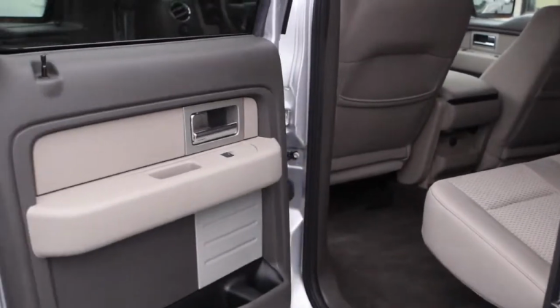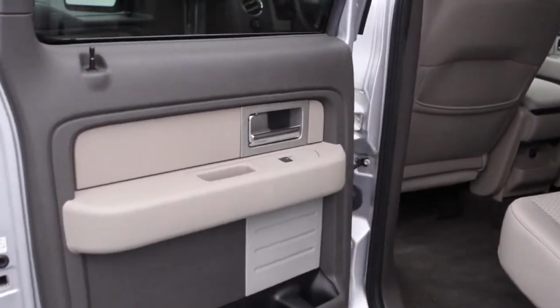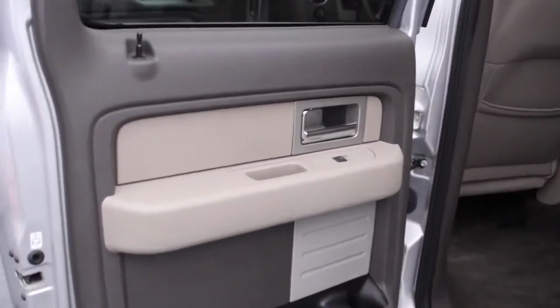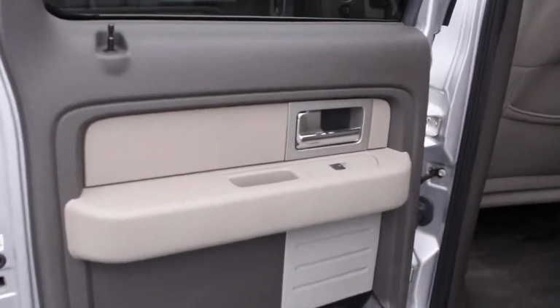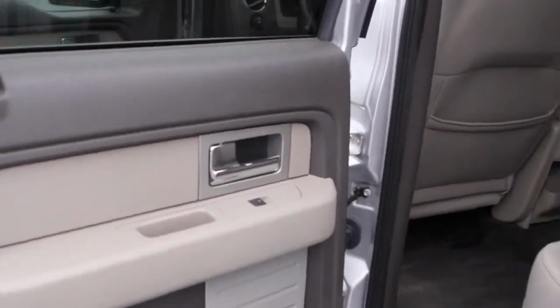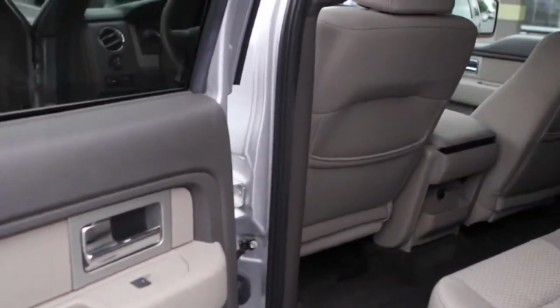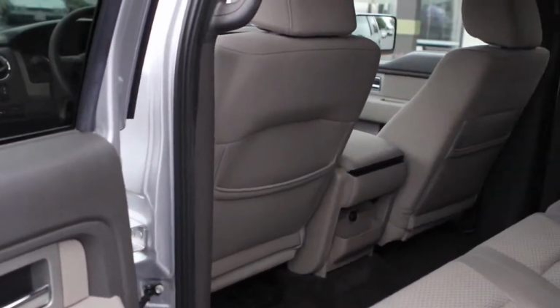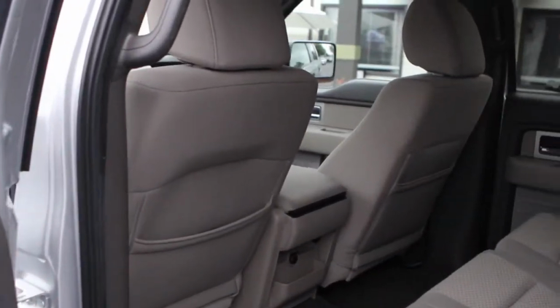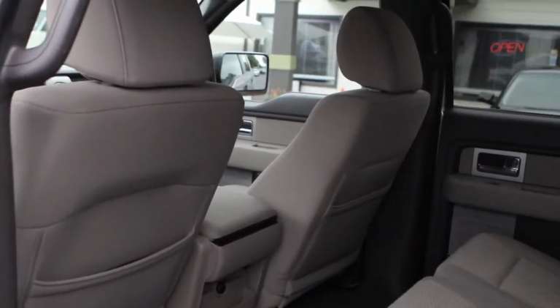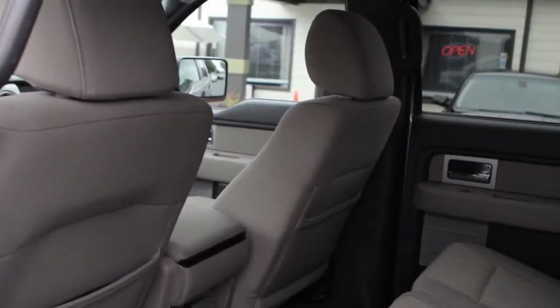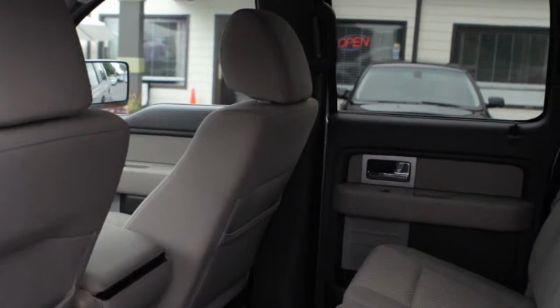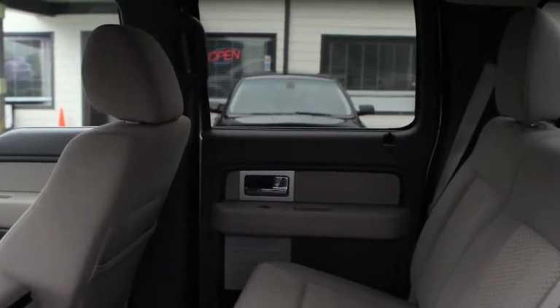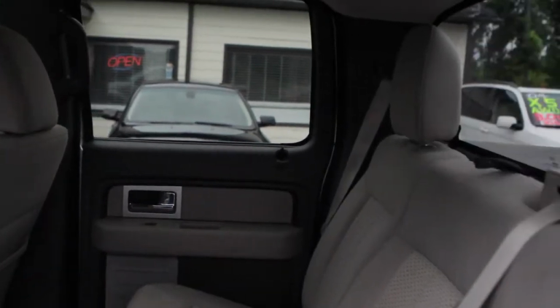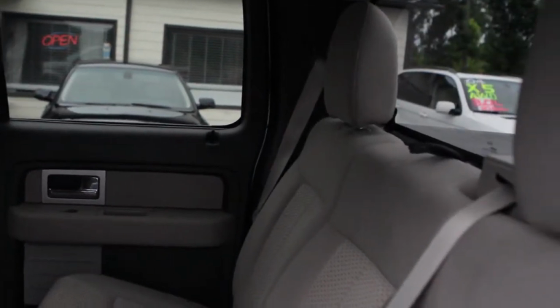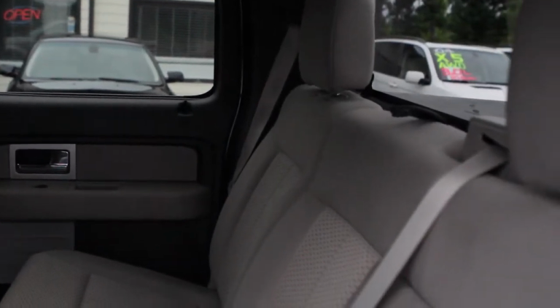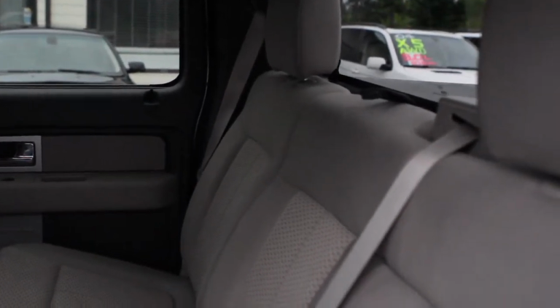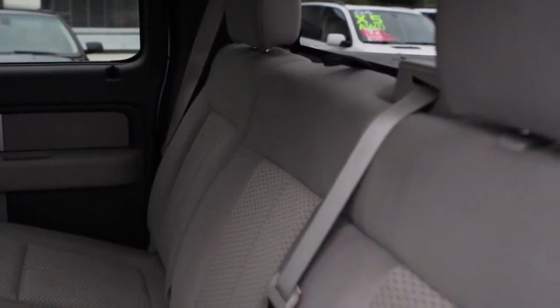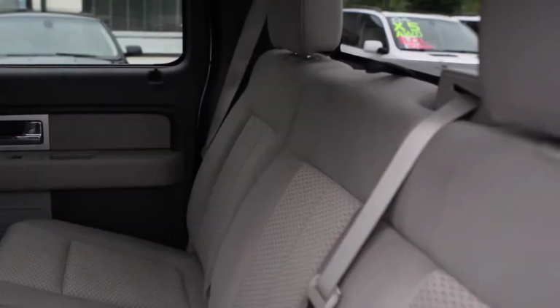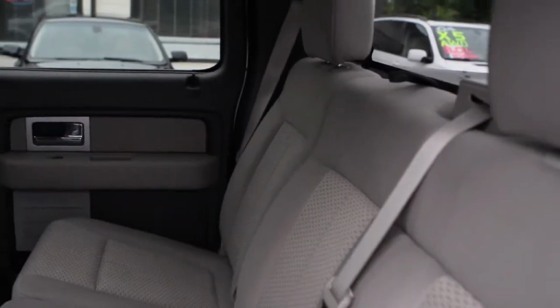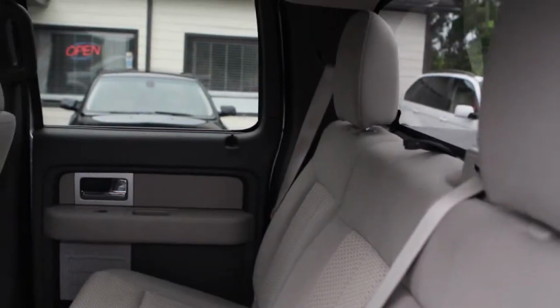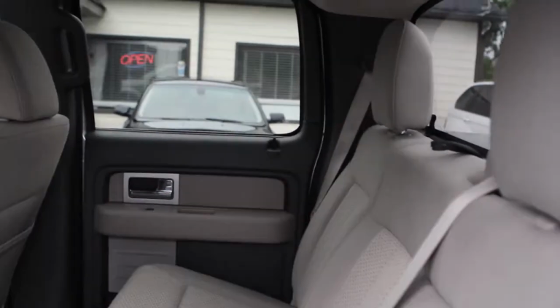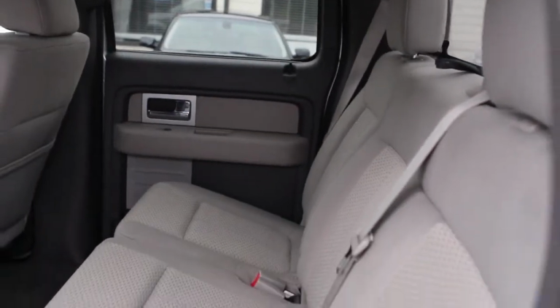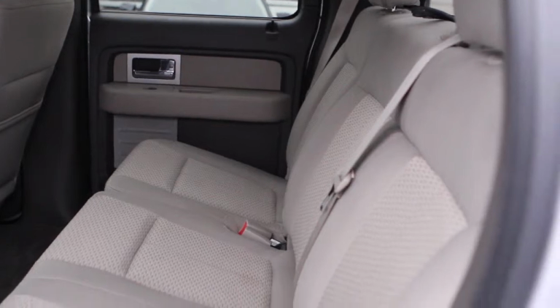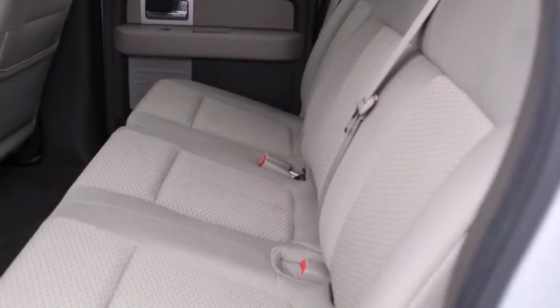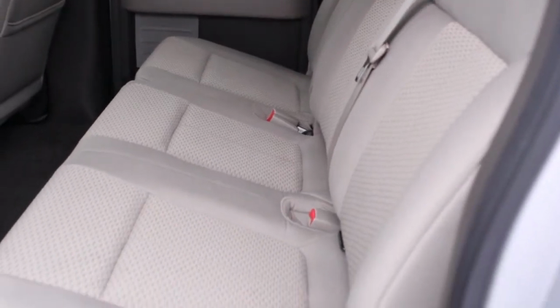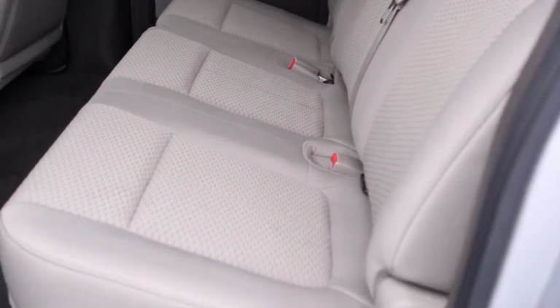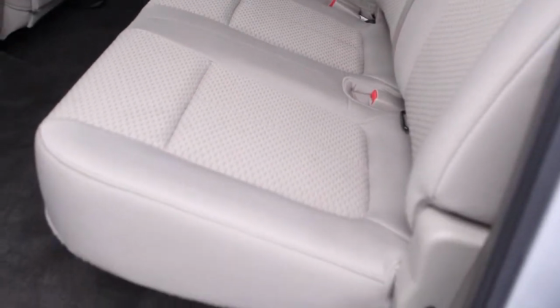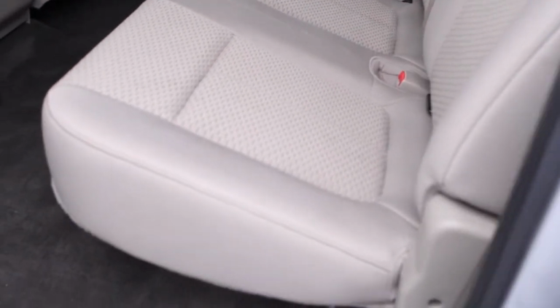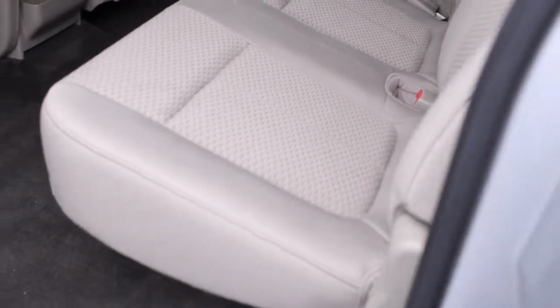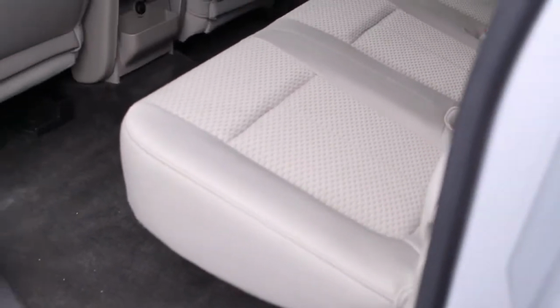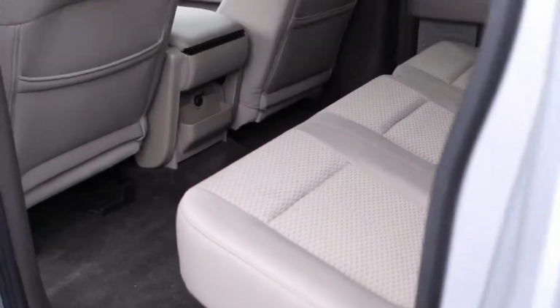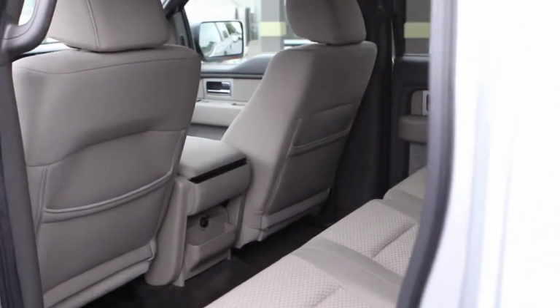Here we go in the back. This is one of the trucks that just gives you so much room in the back. You can see right there it's a 40/60 fold-up bench seat for cargo space.